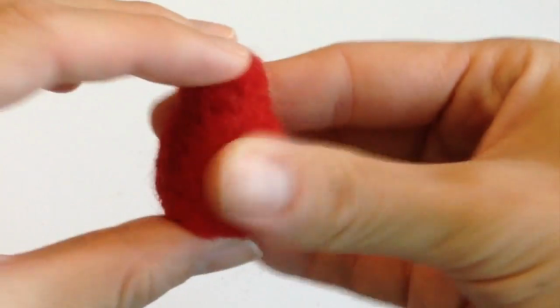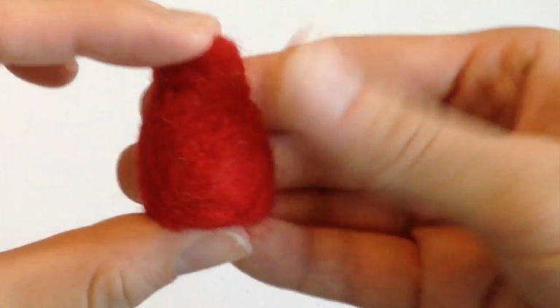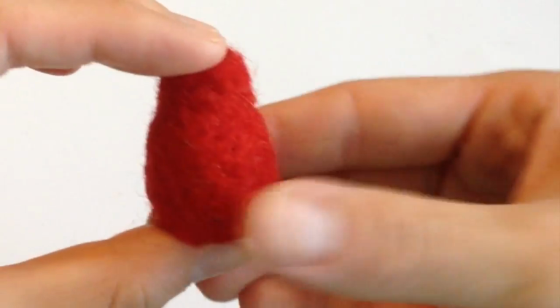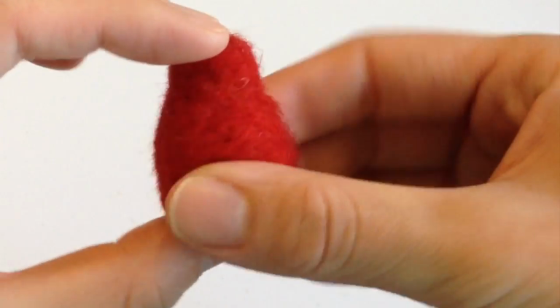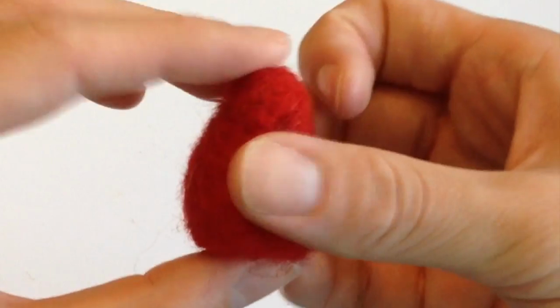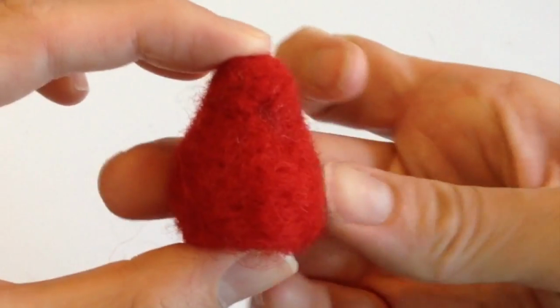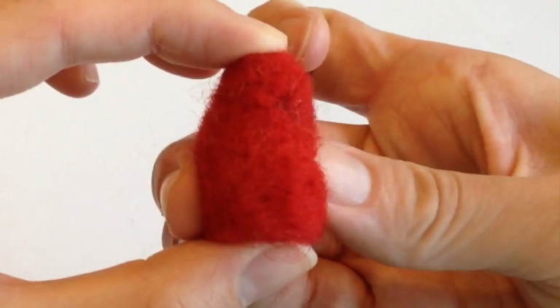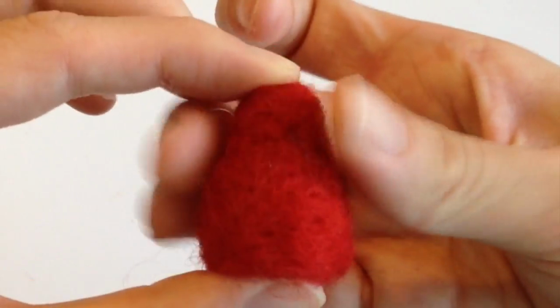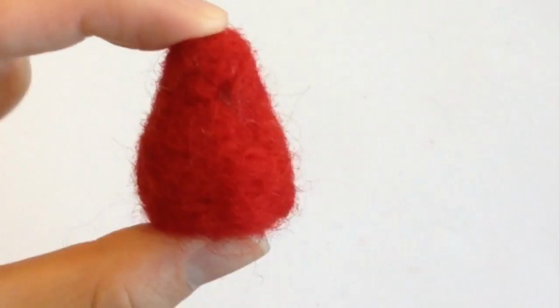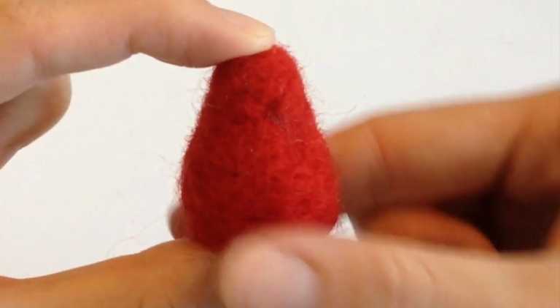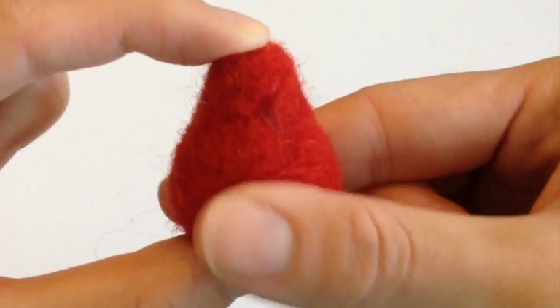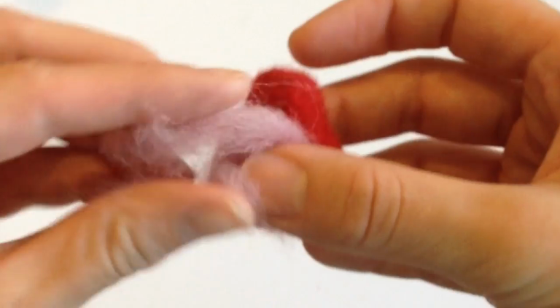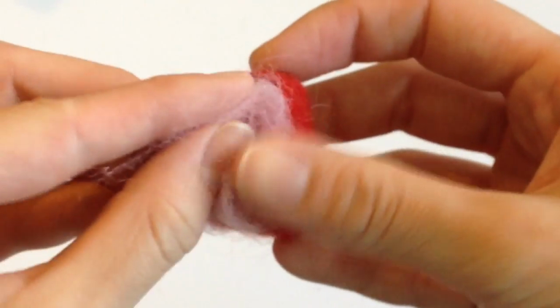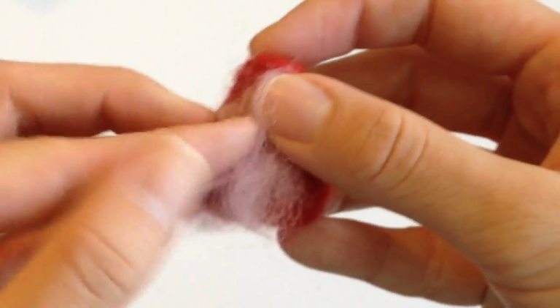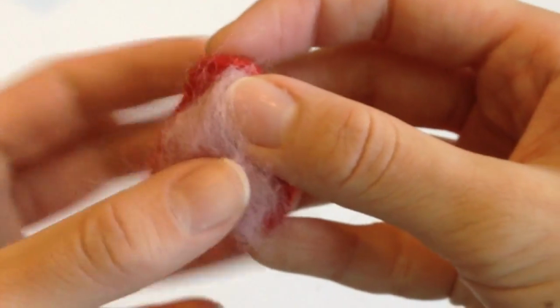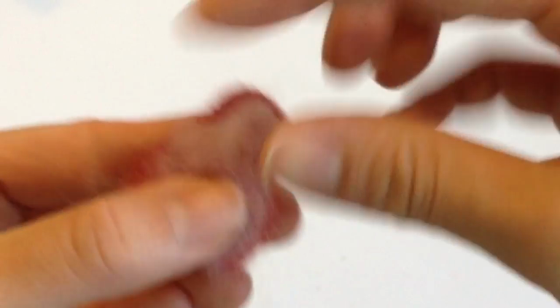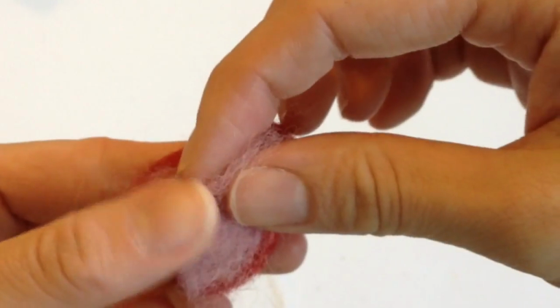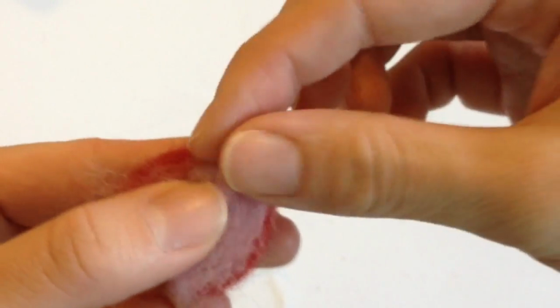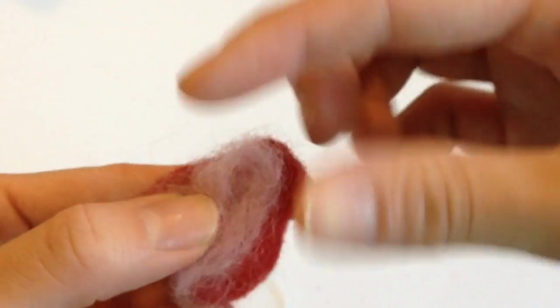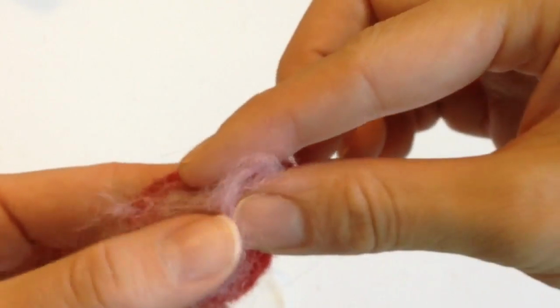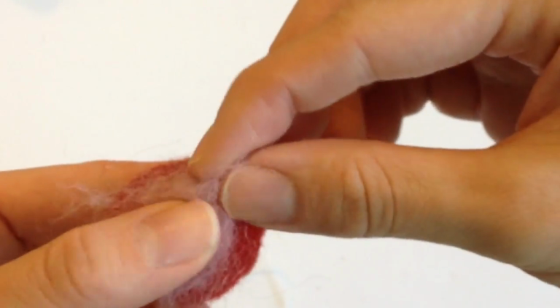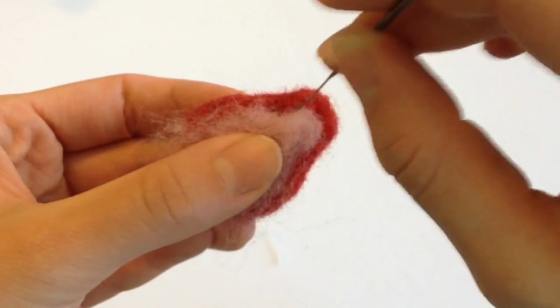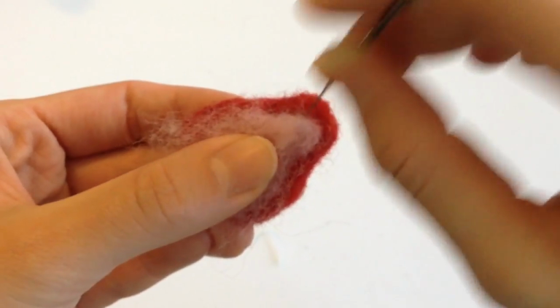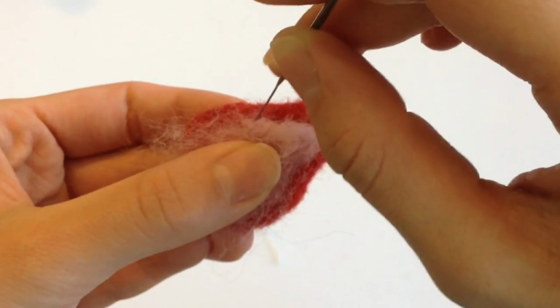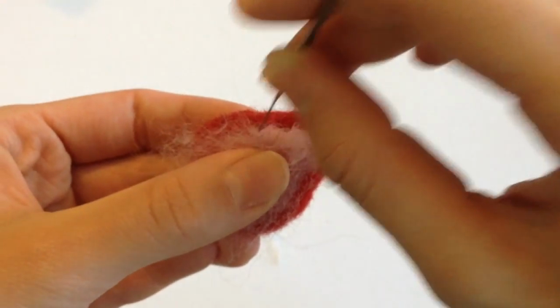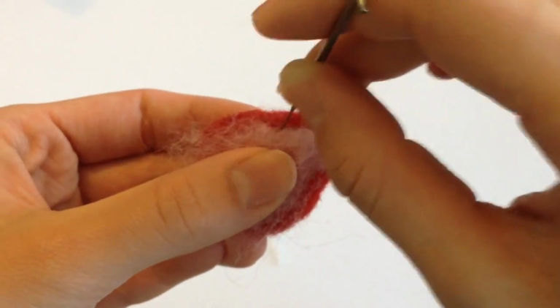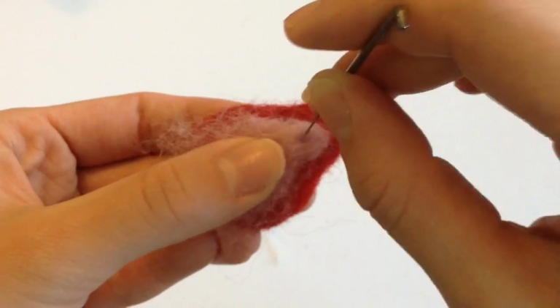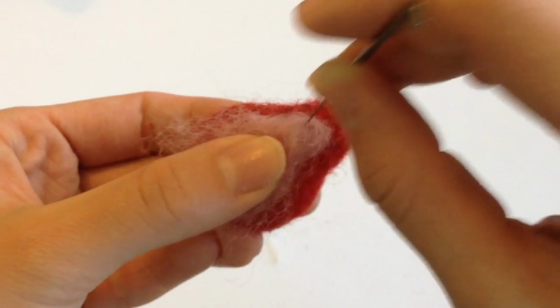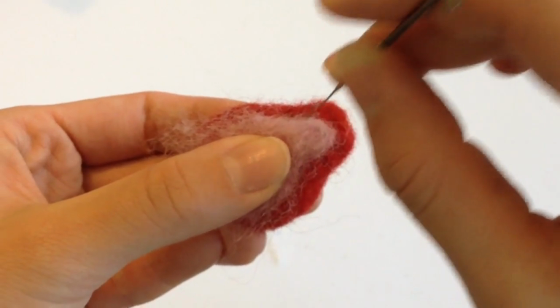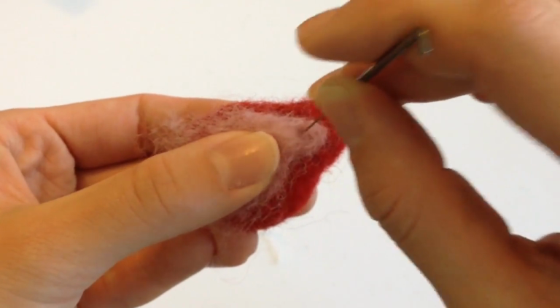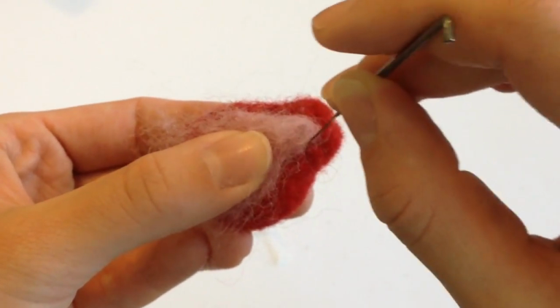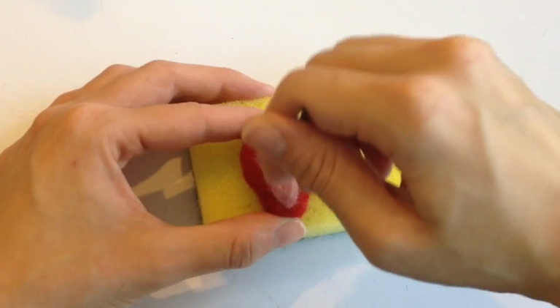Once you're content with the shape of your strawberry, take some light pink wool, and you're going to place this down the center of the strawberry. It's going to mimic how, when you slice strawberries in half, you see this nice little design down the center.